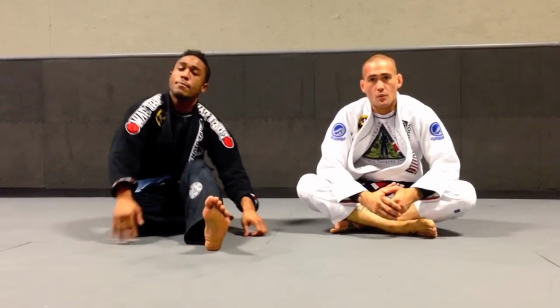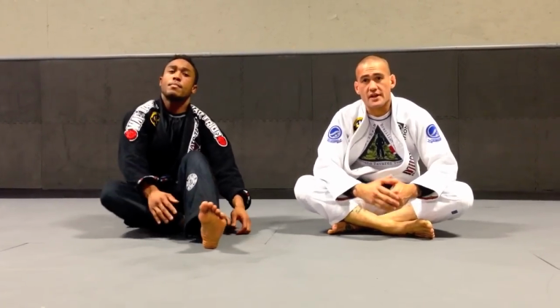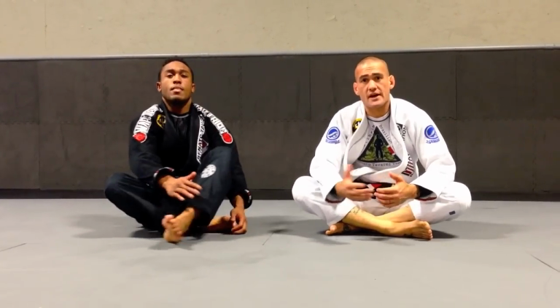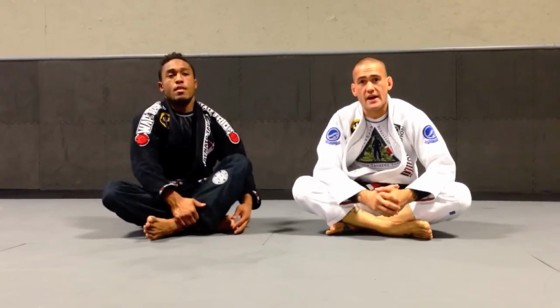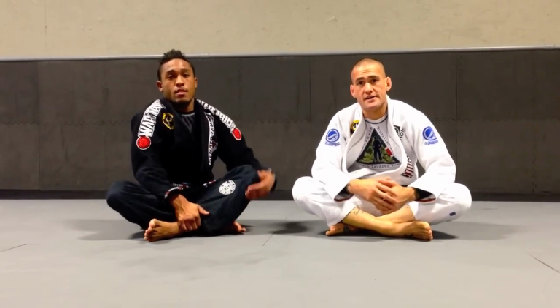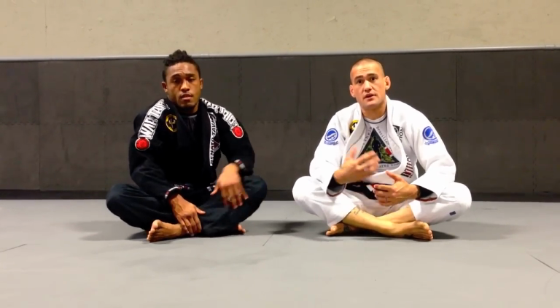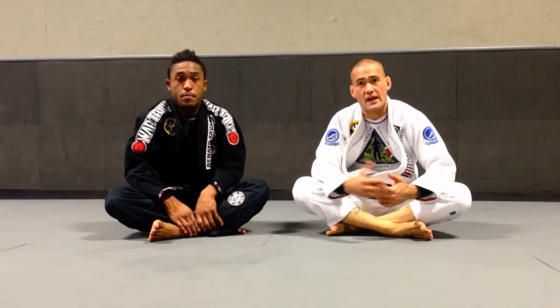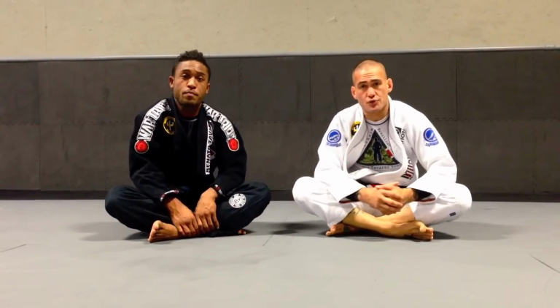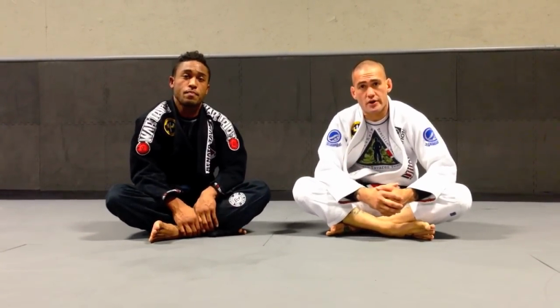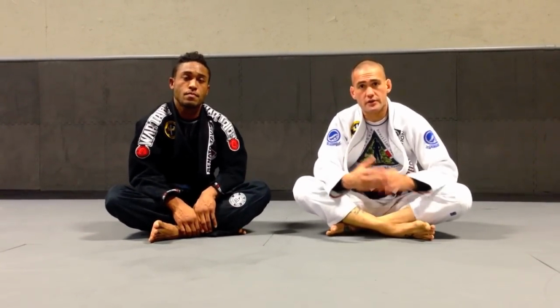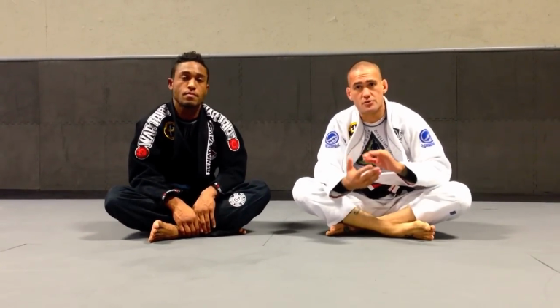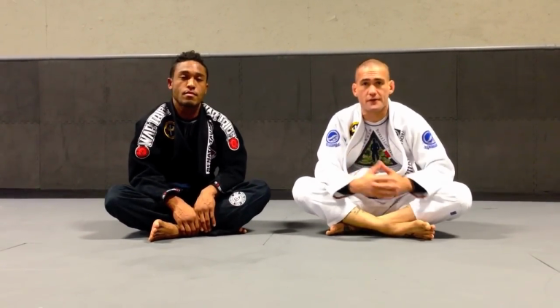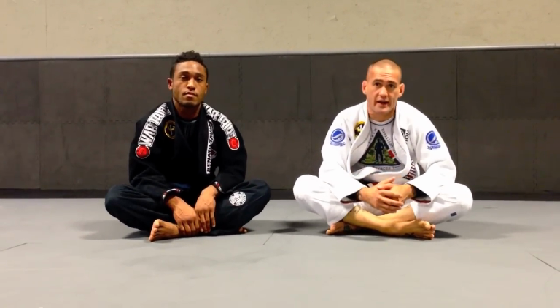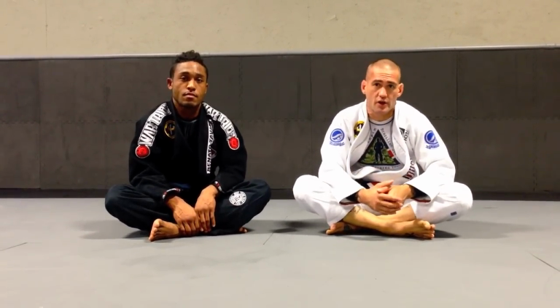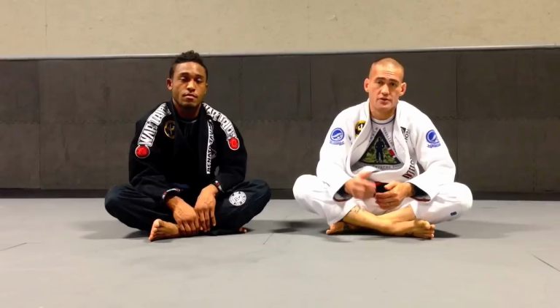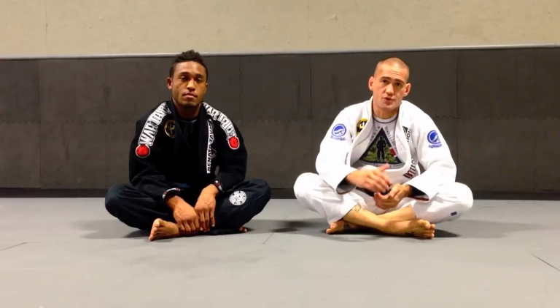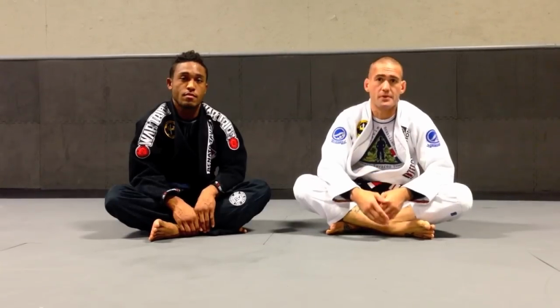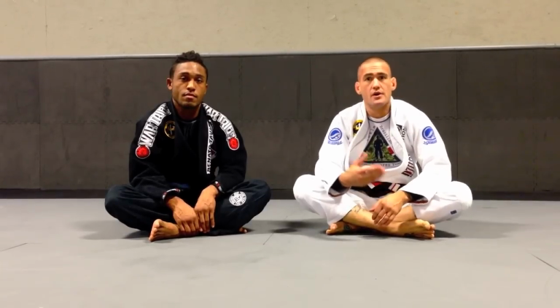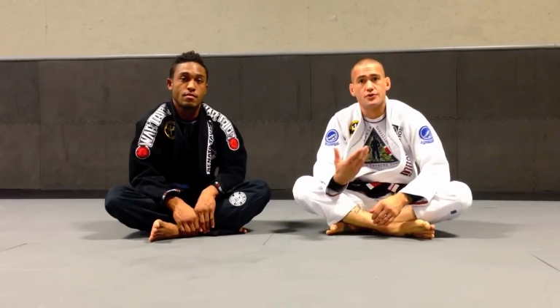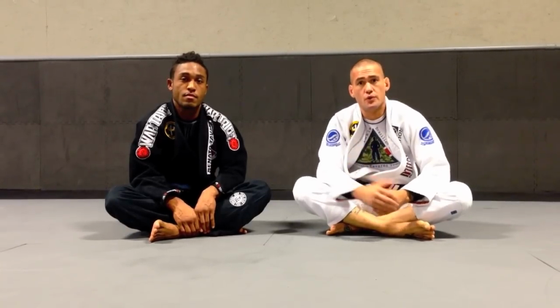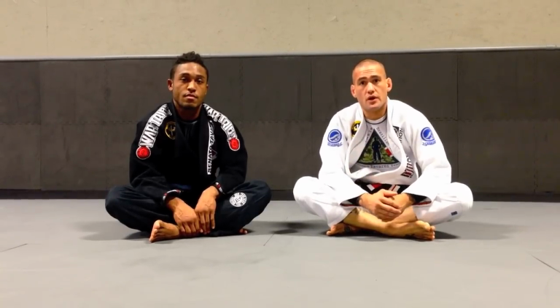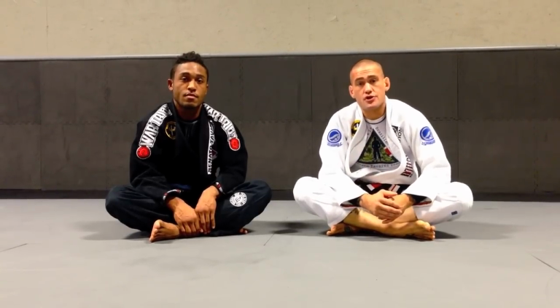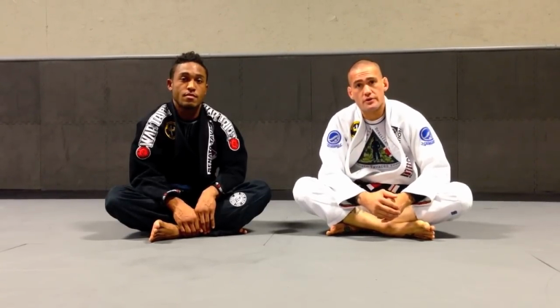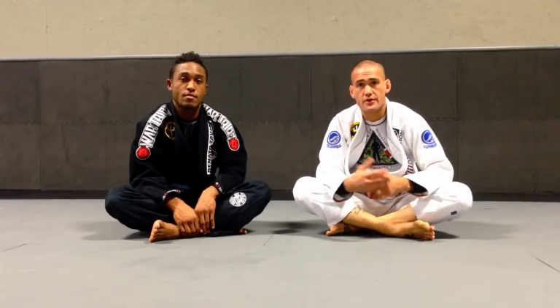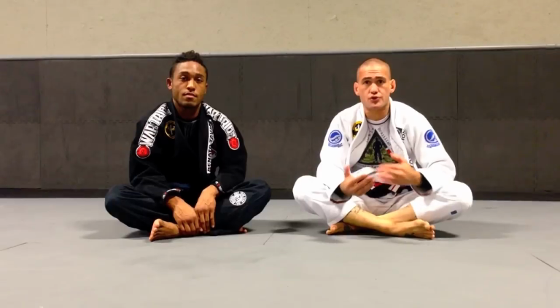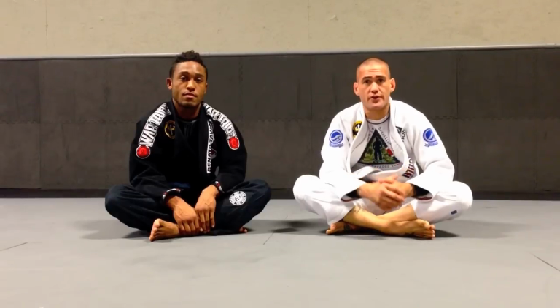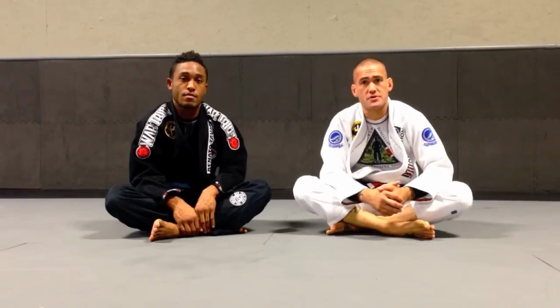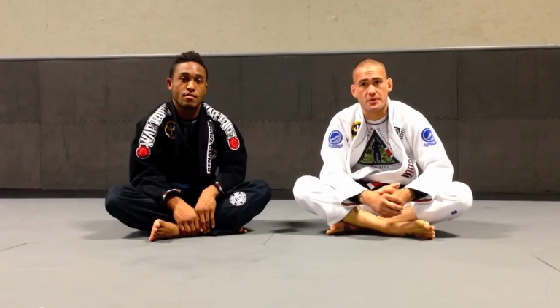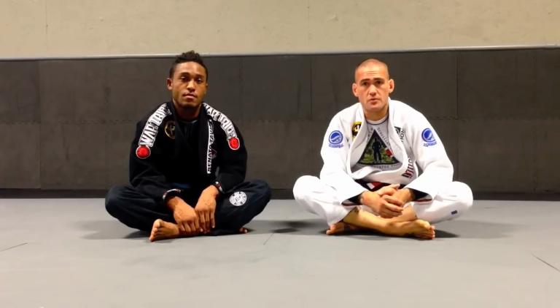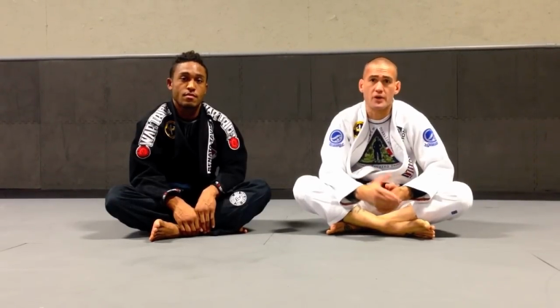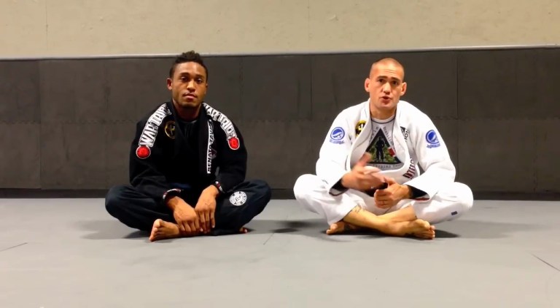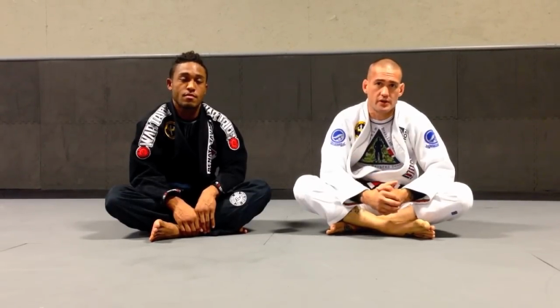Once again, guys, that is a lasso guard into a modified X-guard sweep to choke. And you also have other options from there. Hope you guys enjoy the technique.